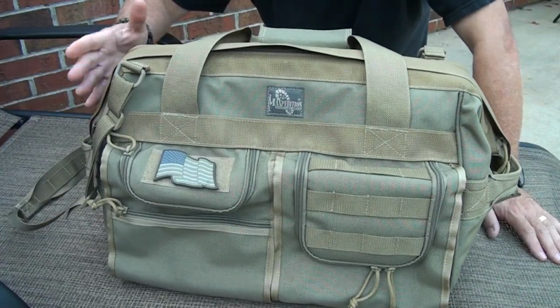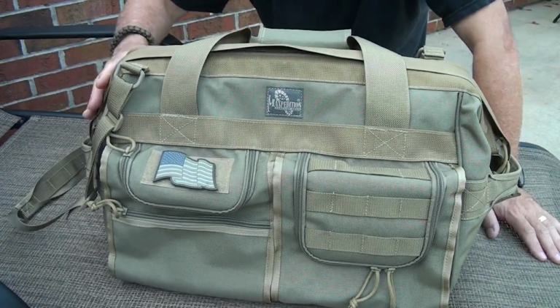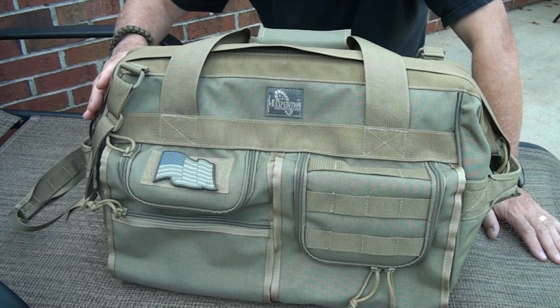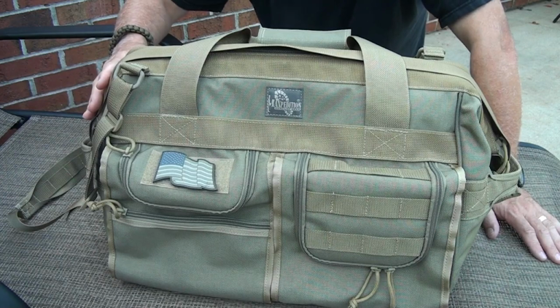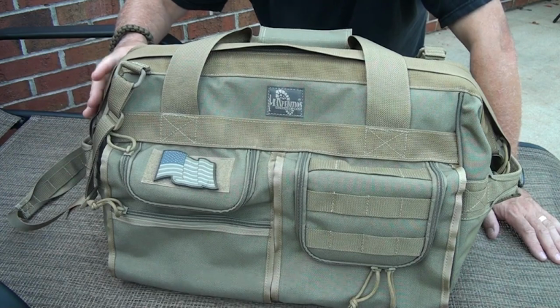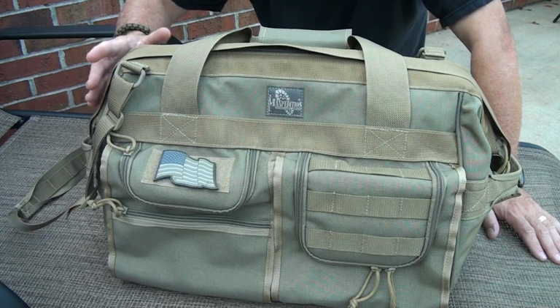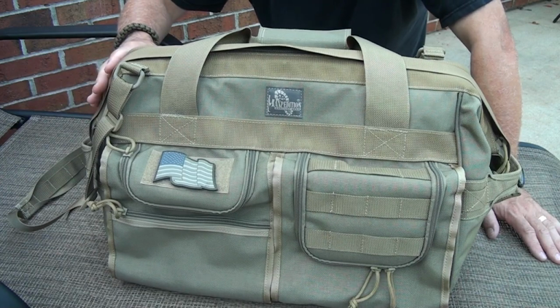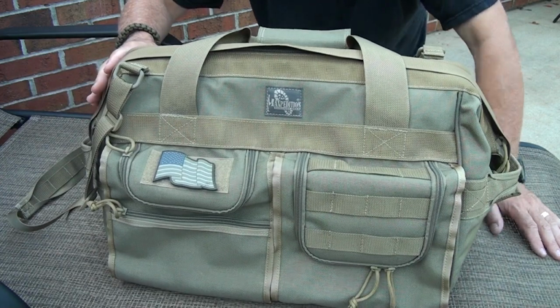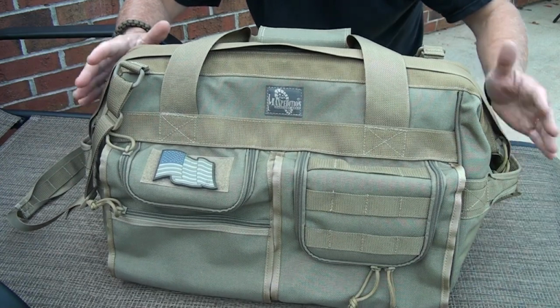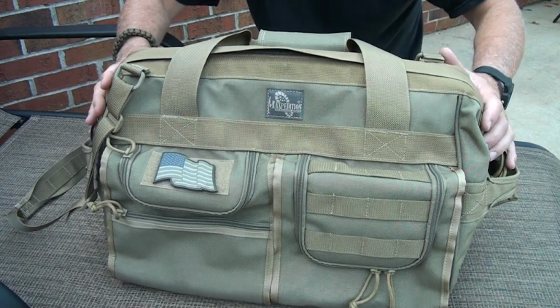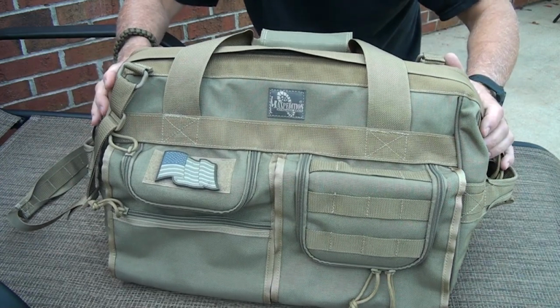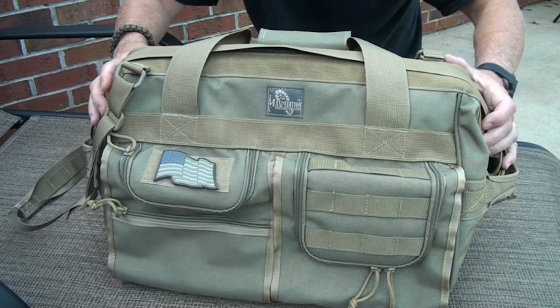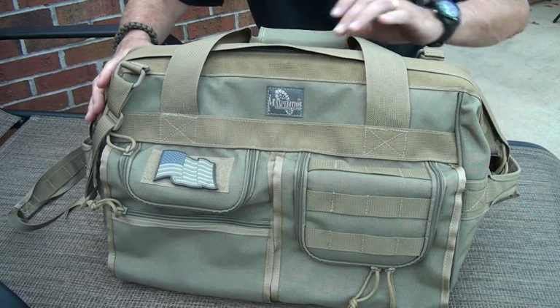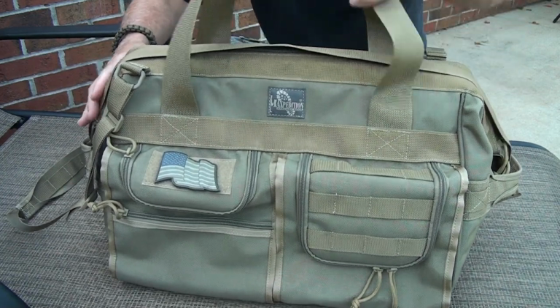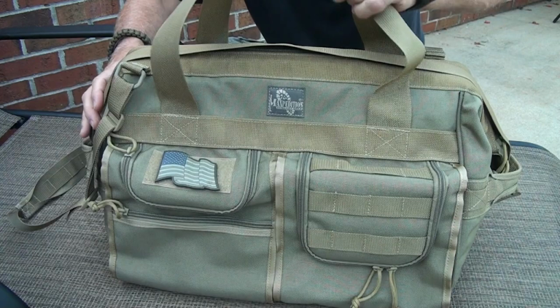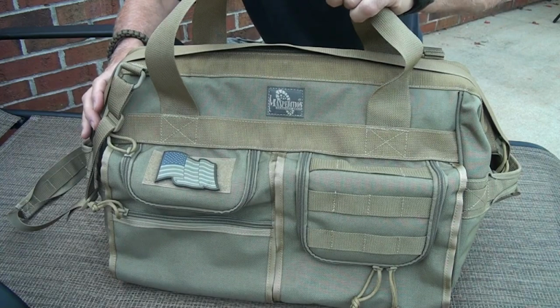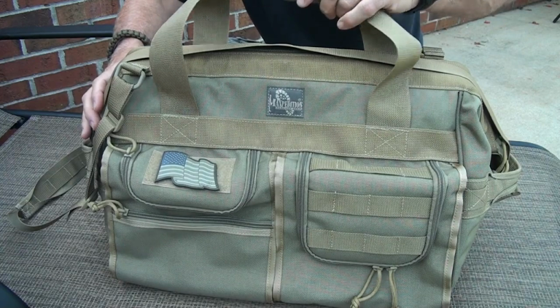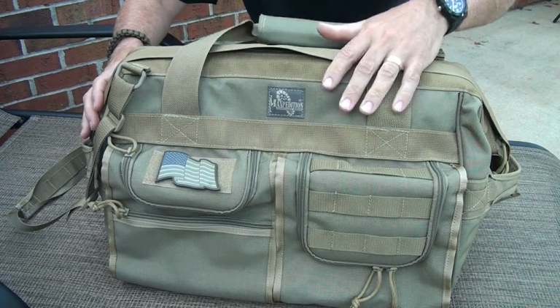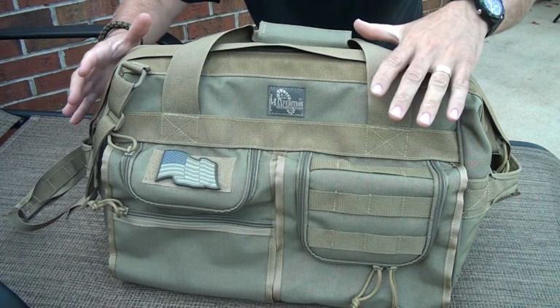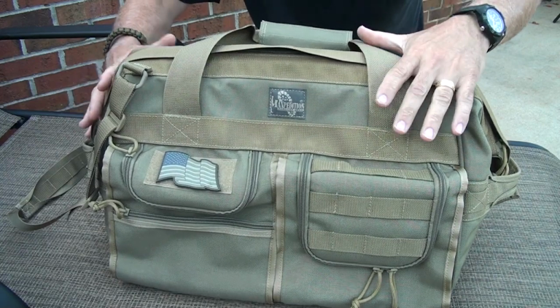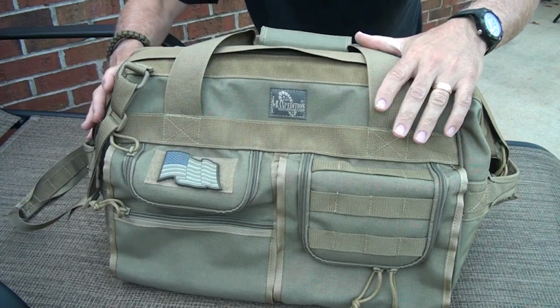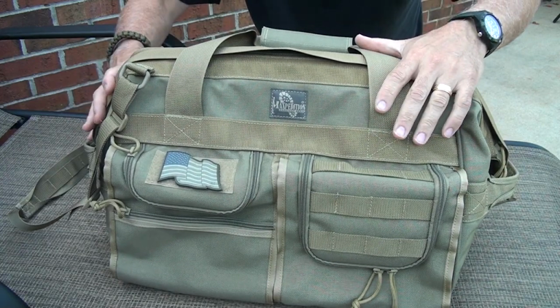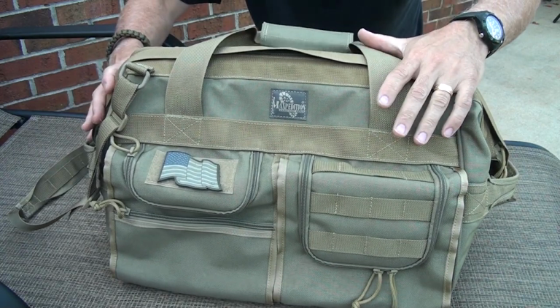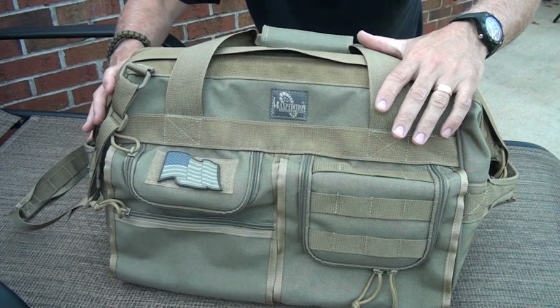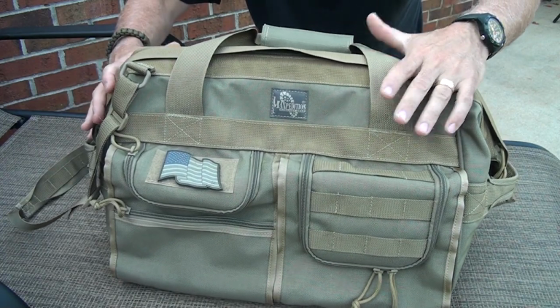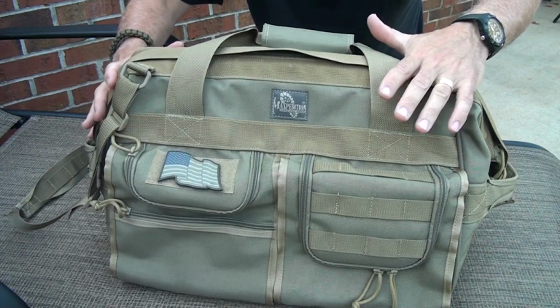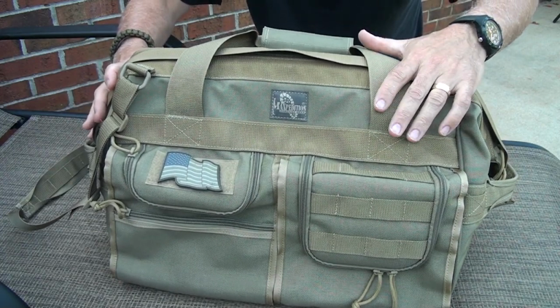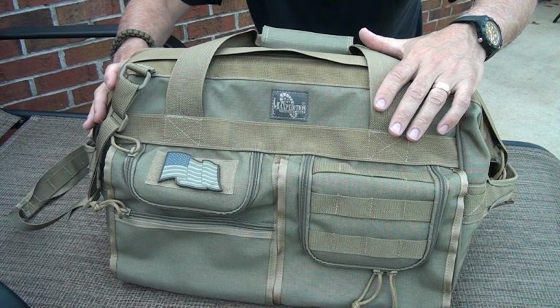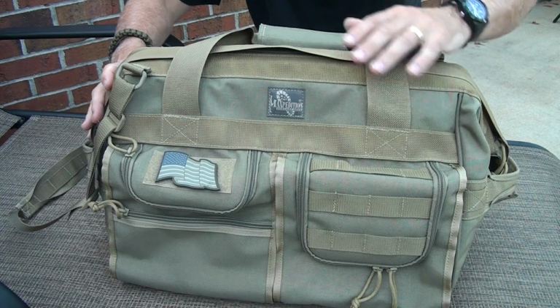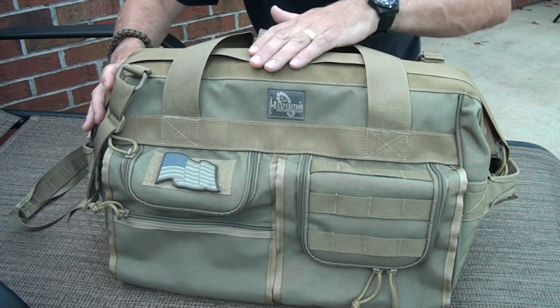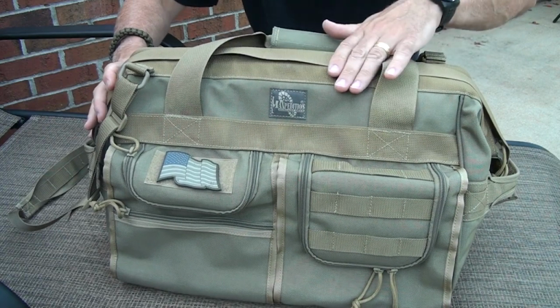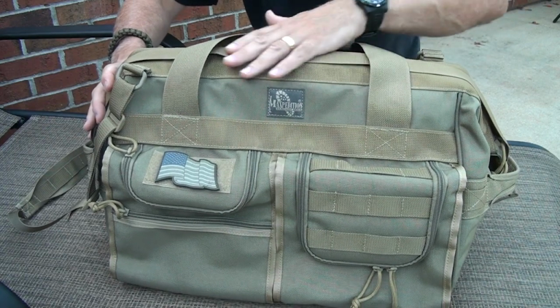It reminded me a lot of maybe going on safari. But then once I started looking at it, it's more like the old doctor's bag — to keep a lot of gear, but yet compact and easy to carry. And I think that's really what they were going for.